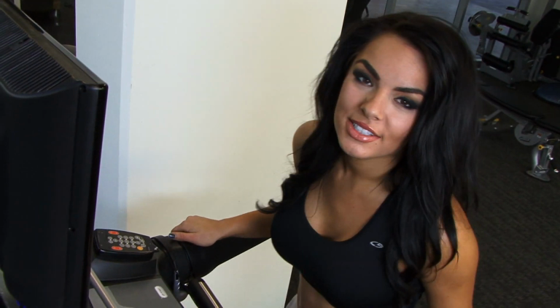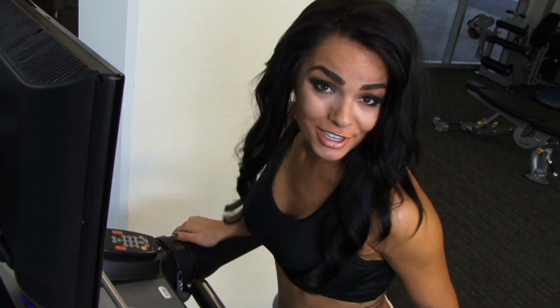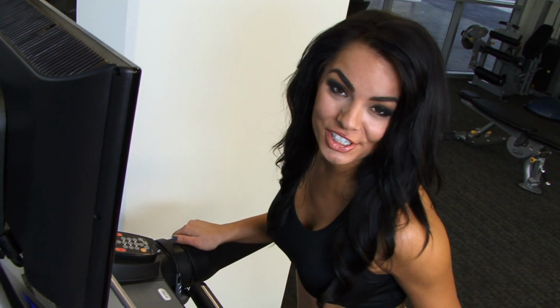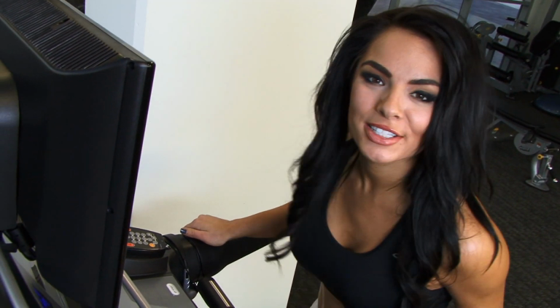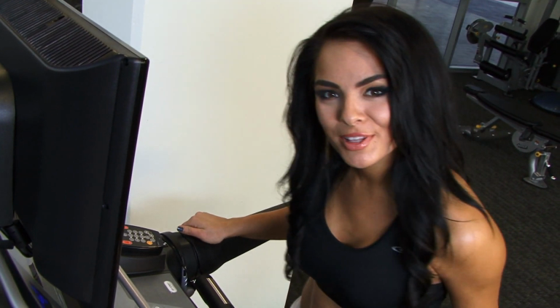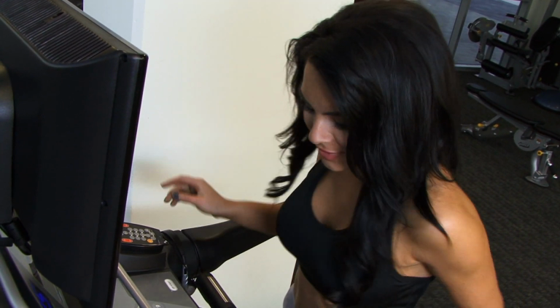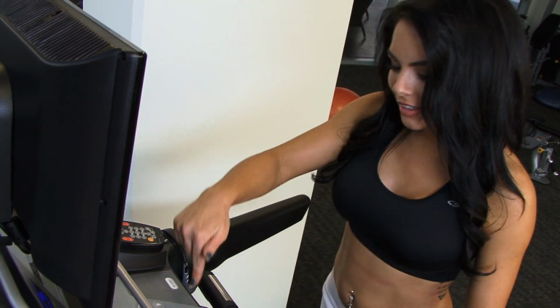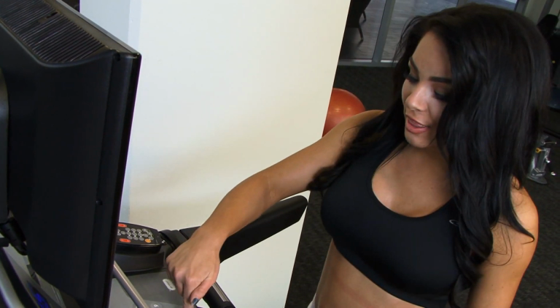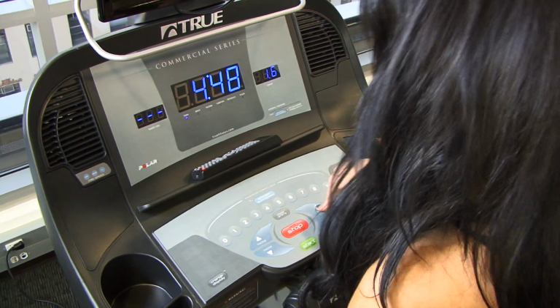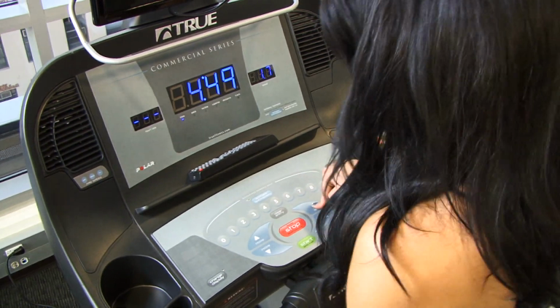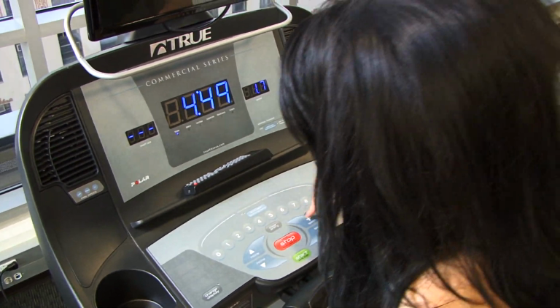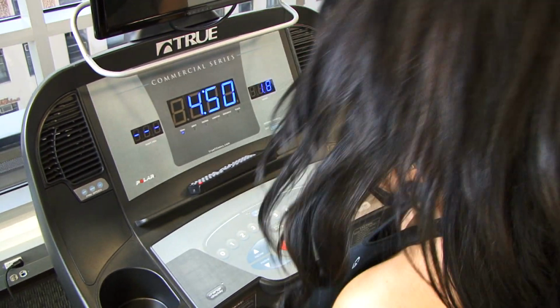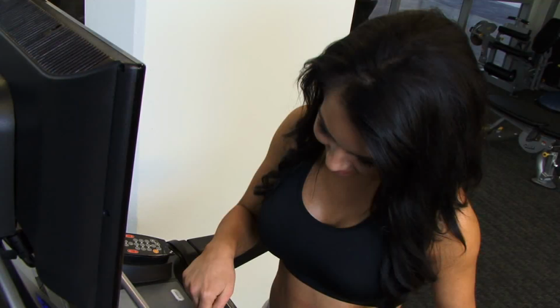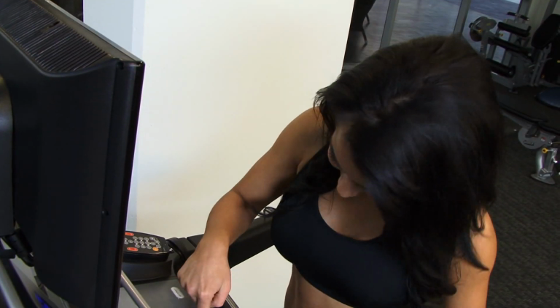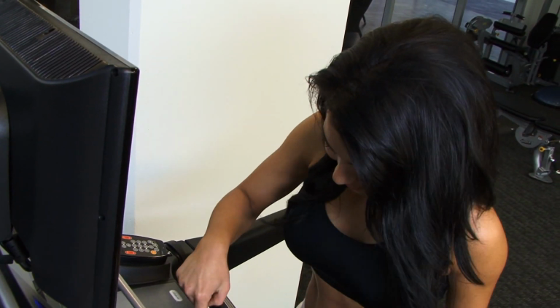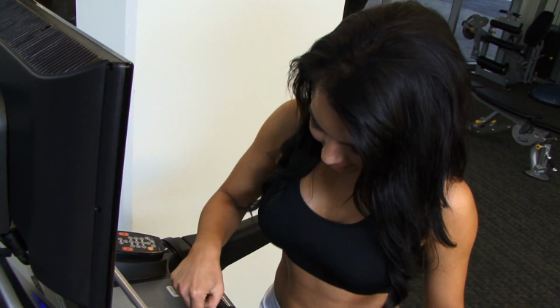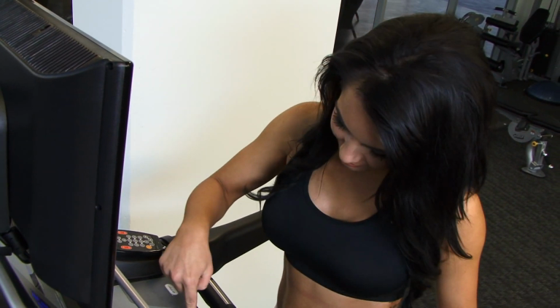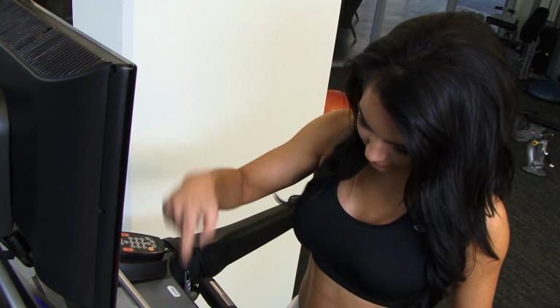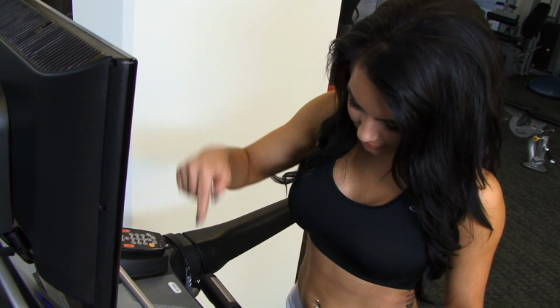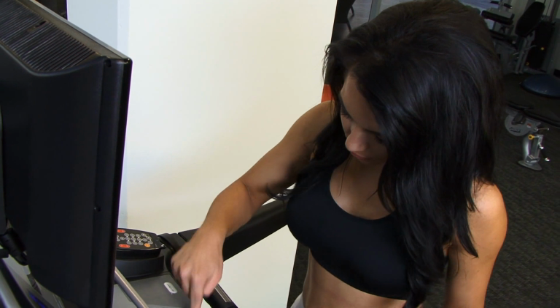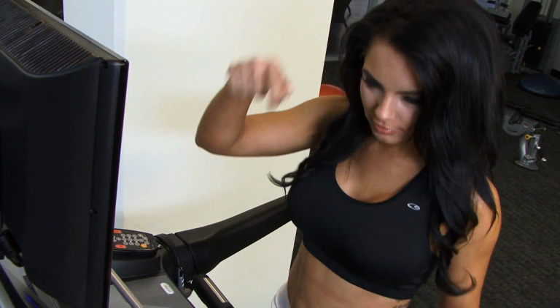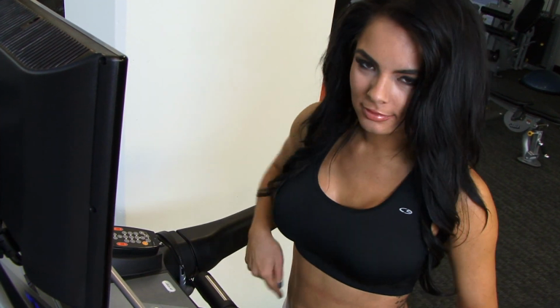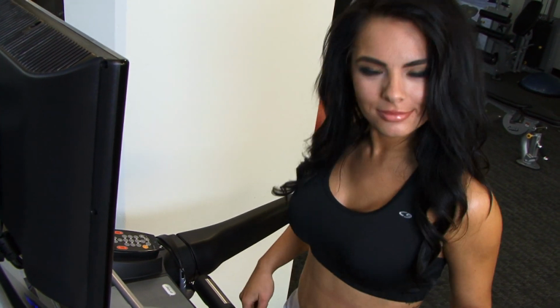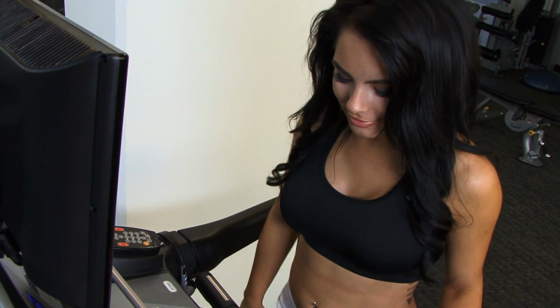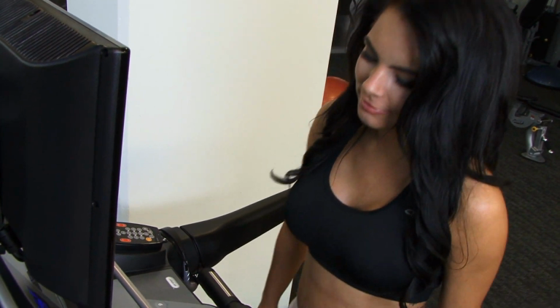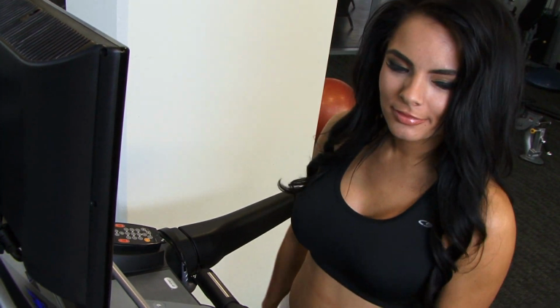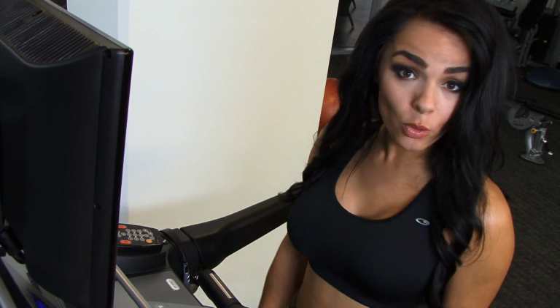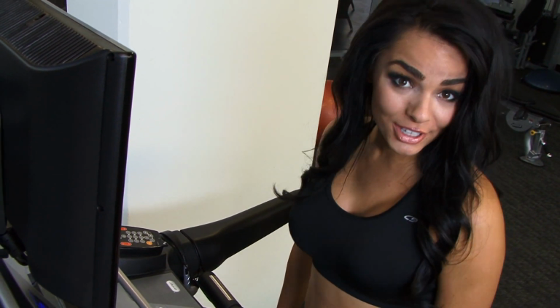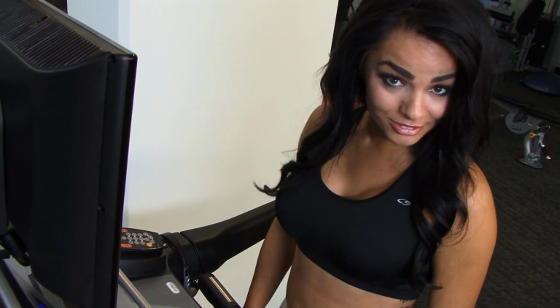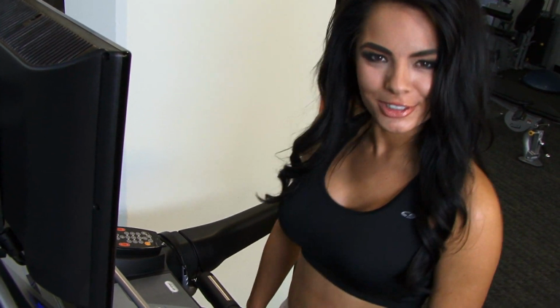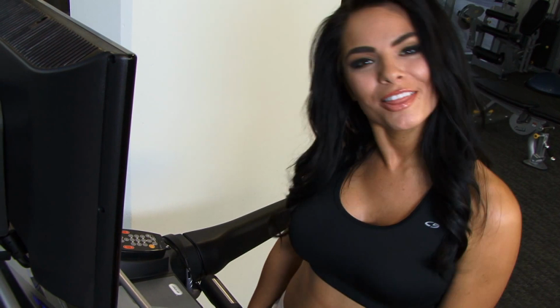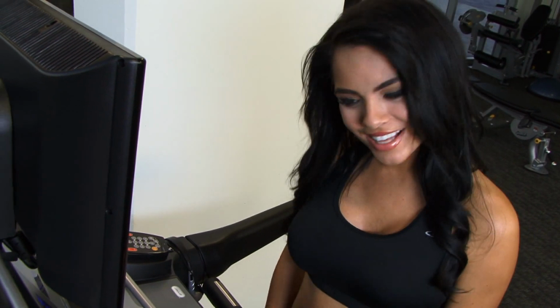Now I'm going to go ahead and show you how to speed up the treadmill, and that's by pushing the plus sign. Or, to slow down, you push the minus sign.